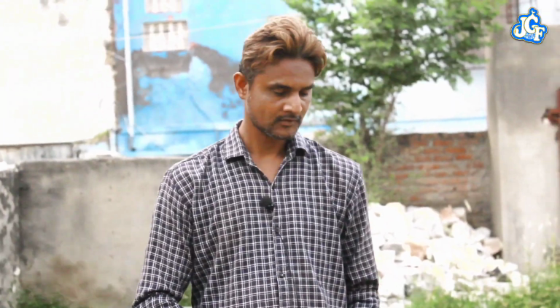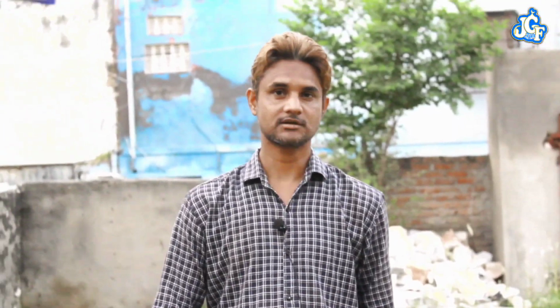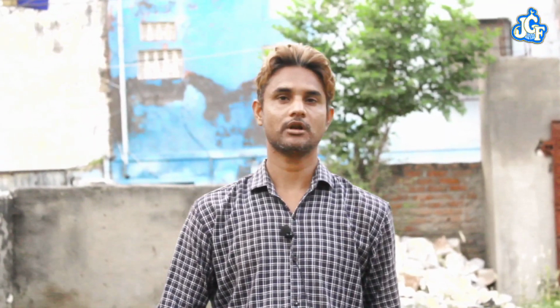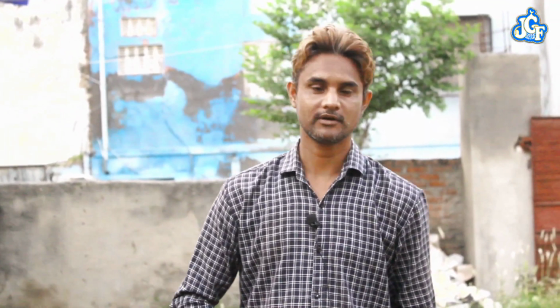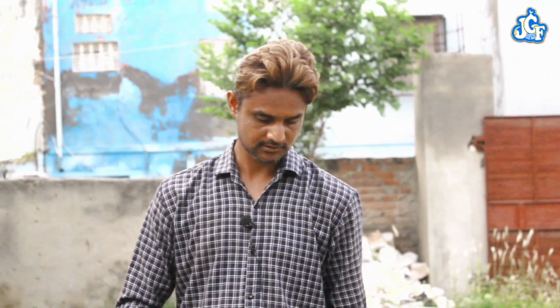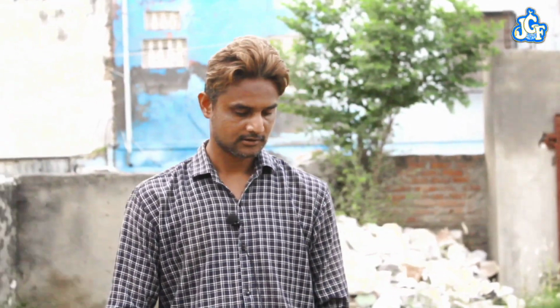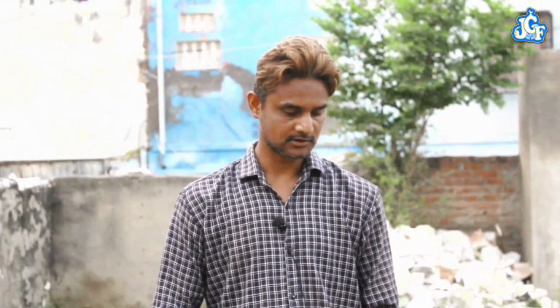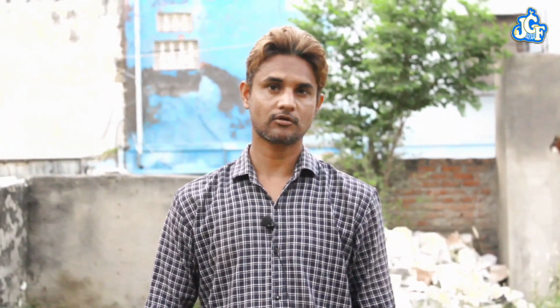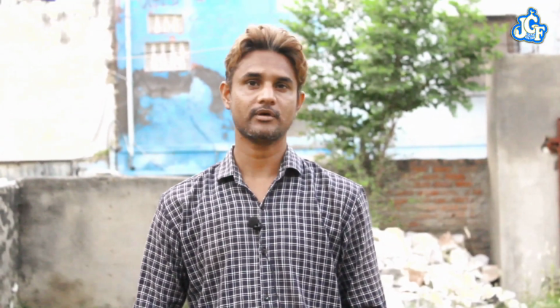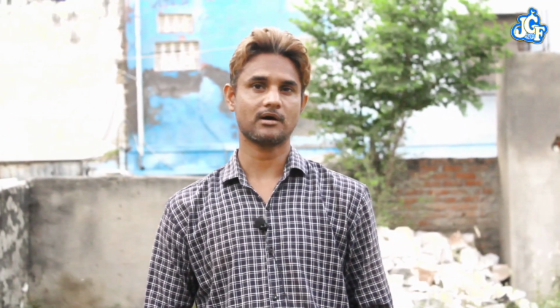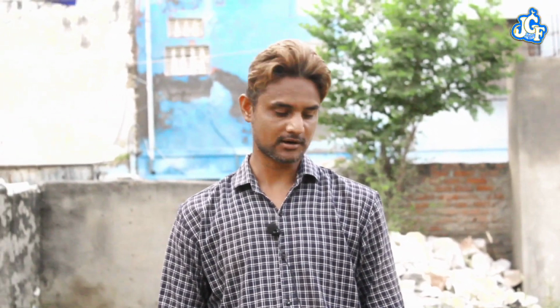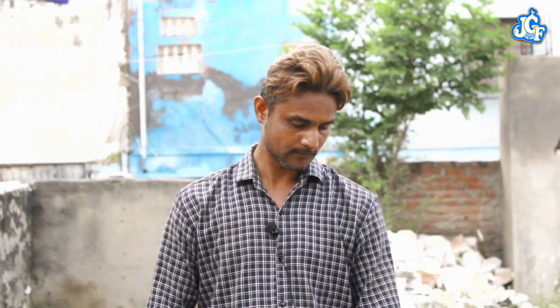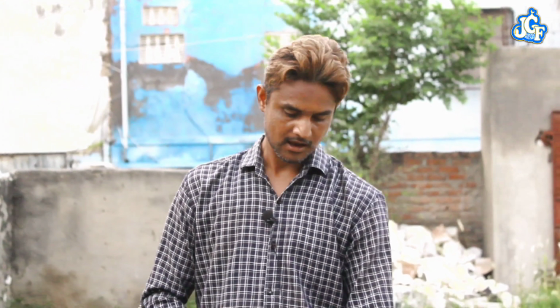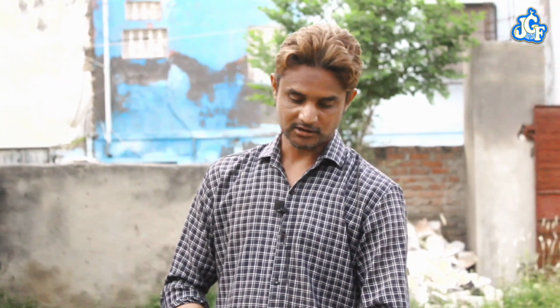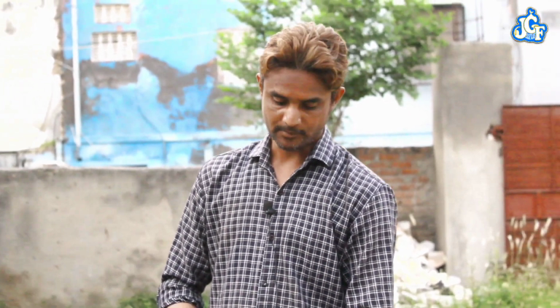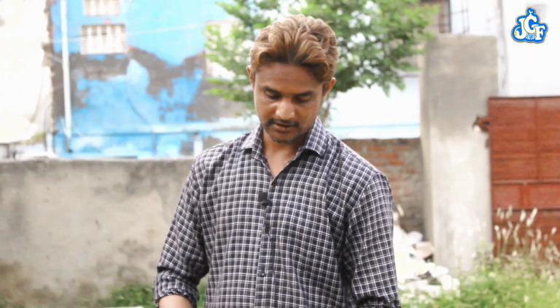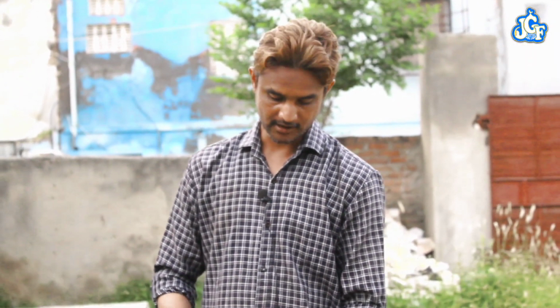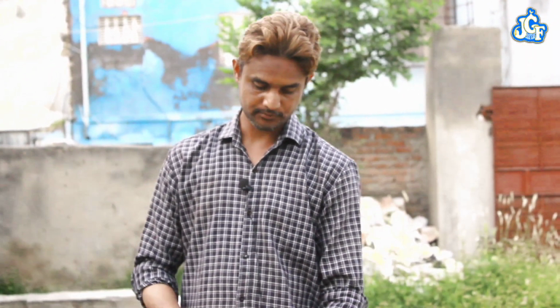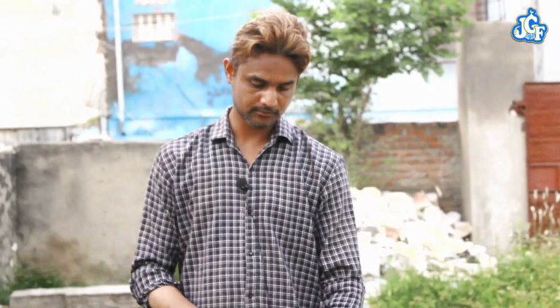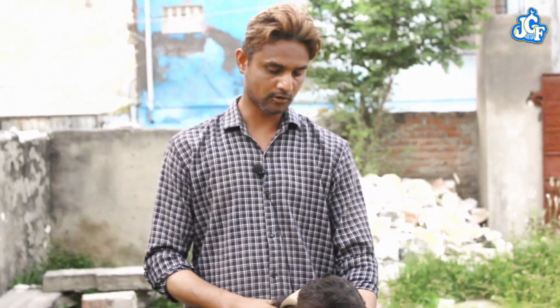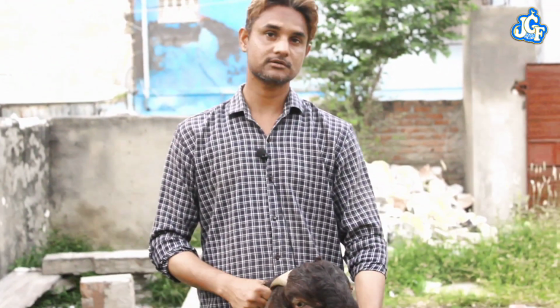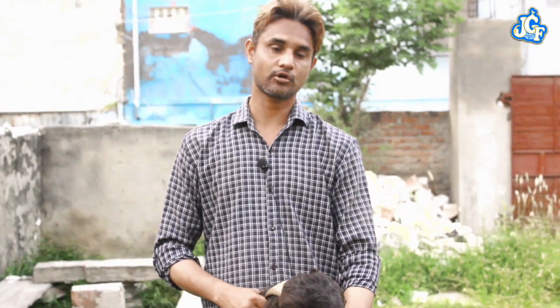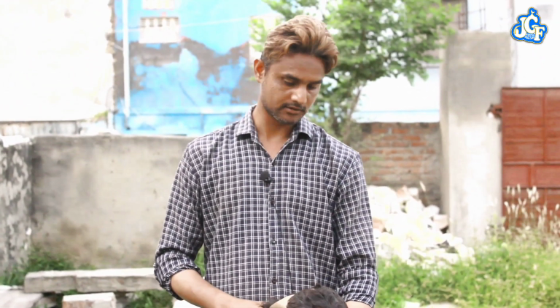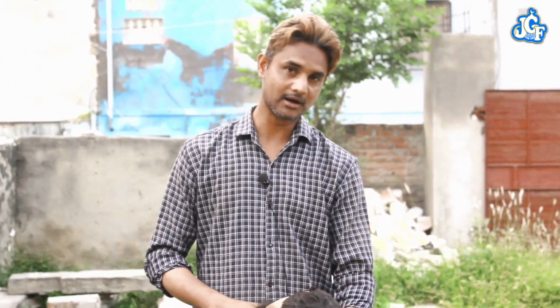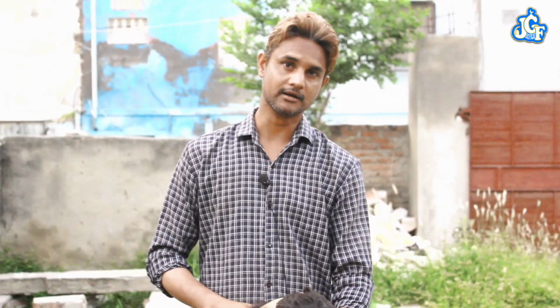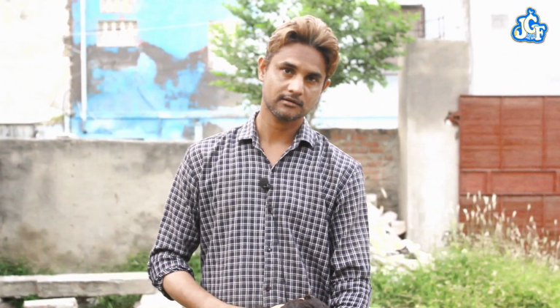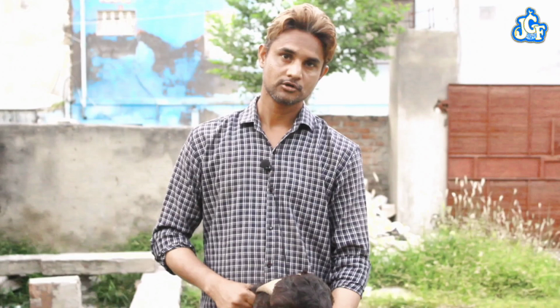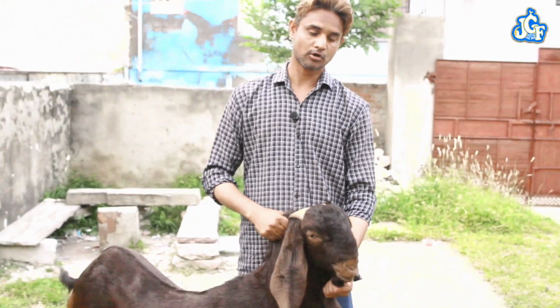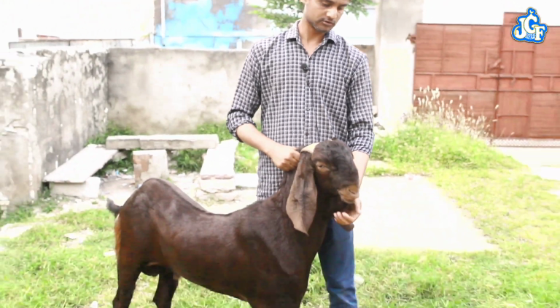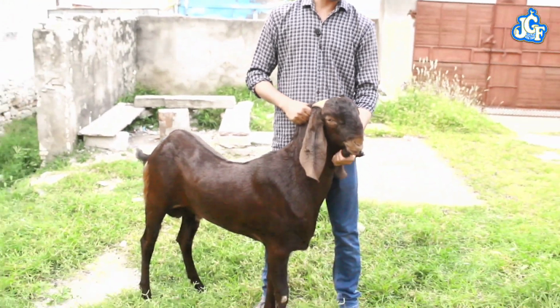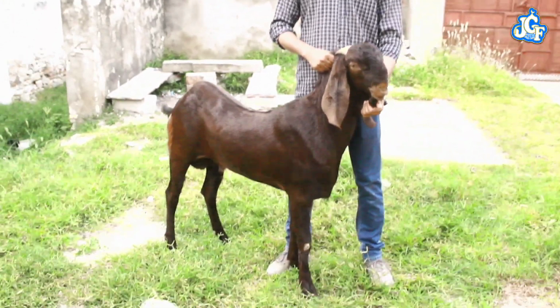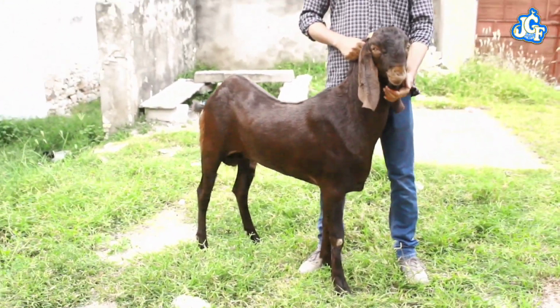Hello everyone, welcome to Dhanath Bodeform. Today we have a pure shiroi bloodline, which is called Old Breed.